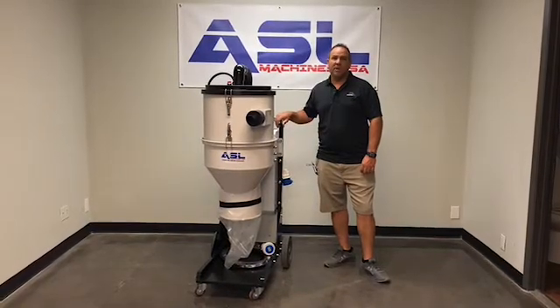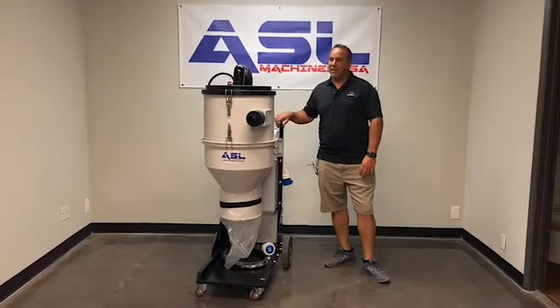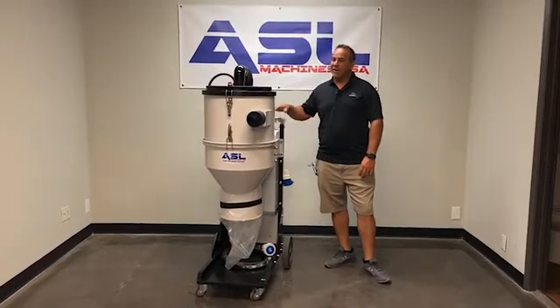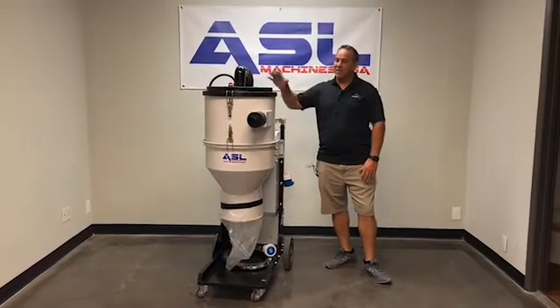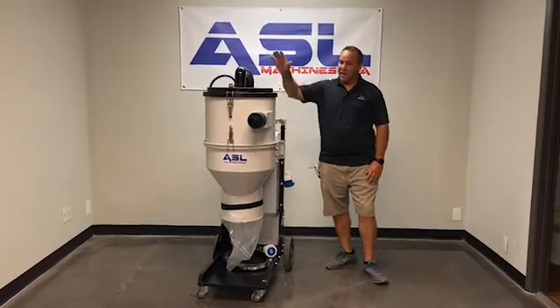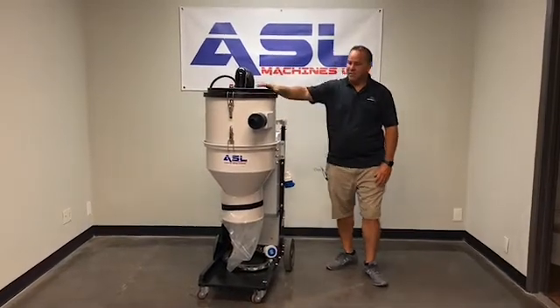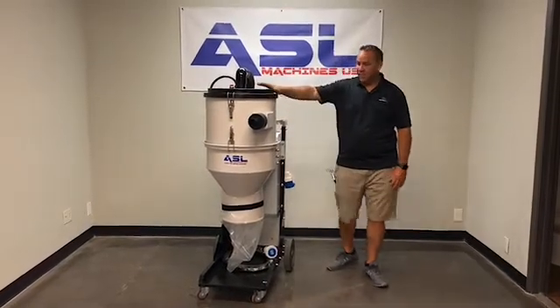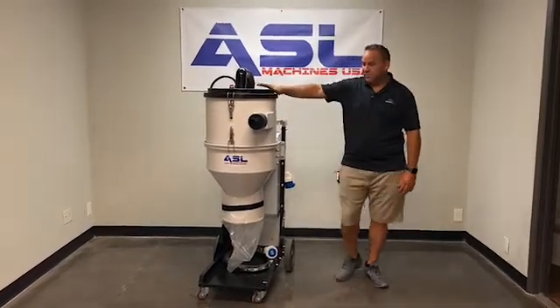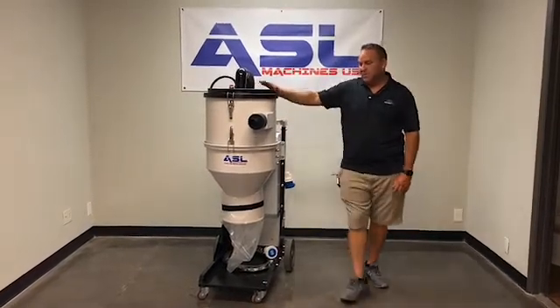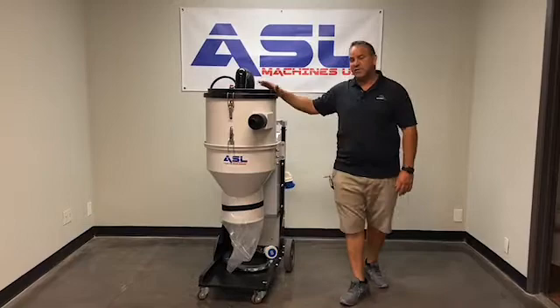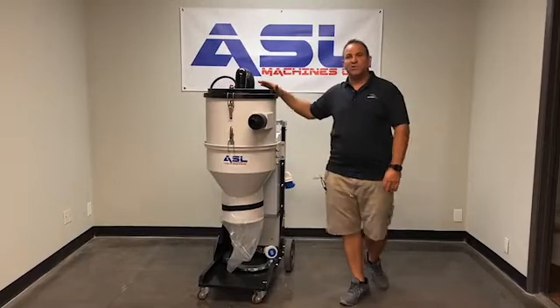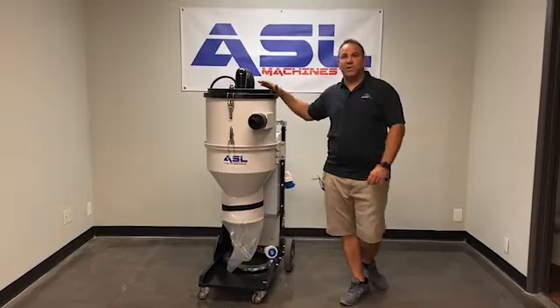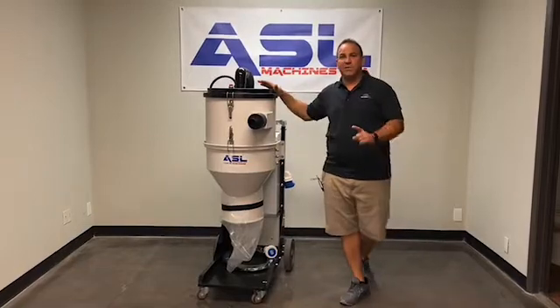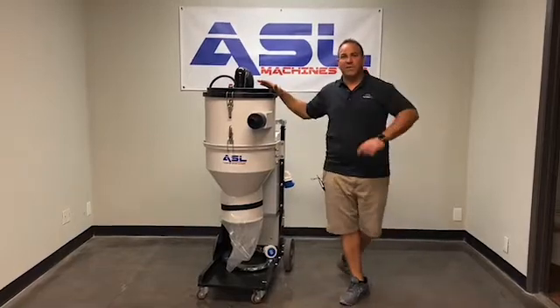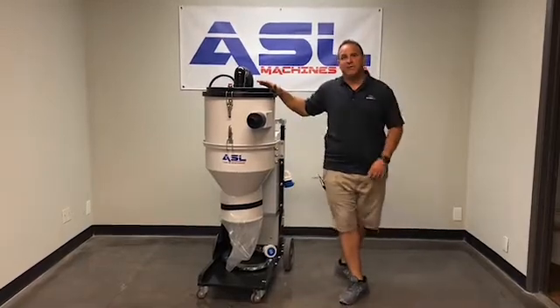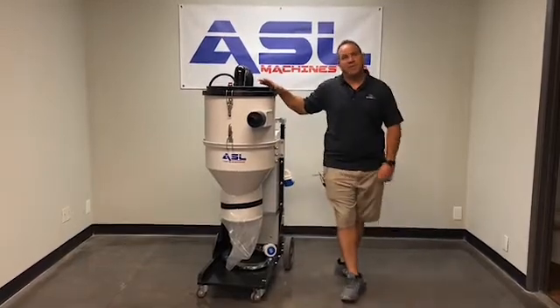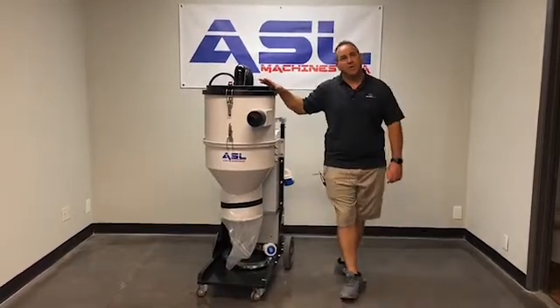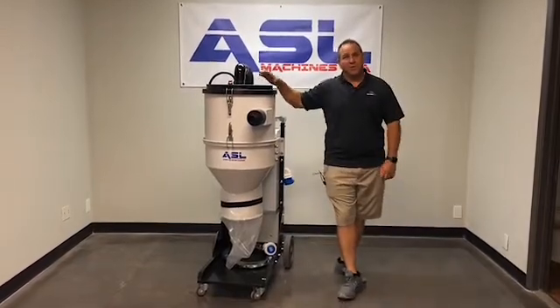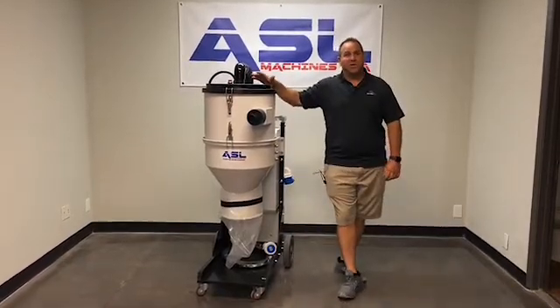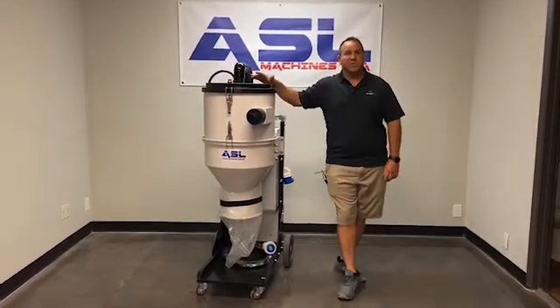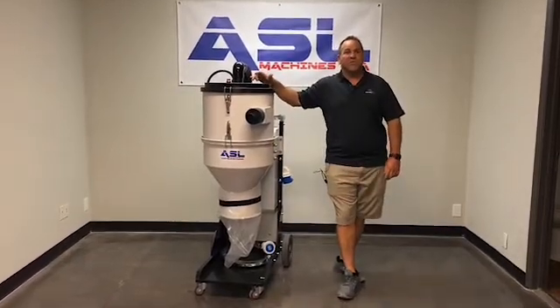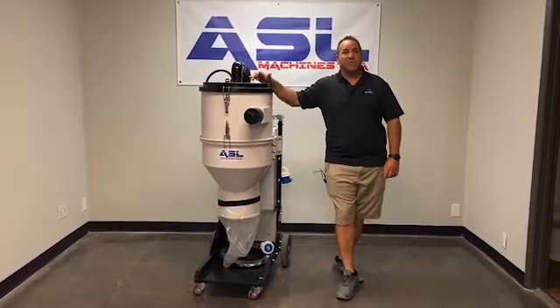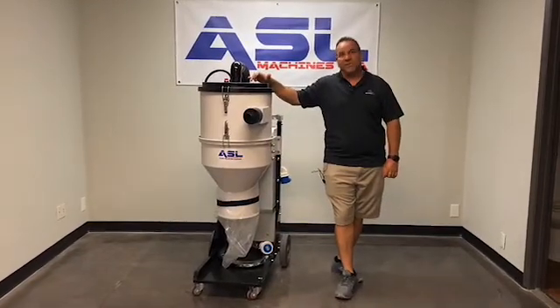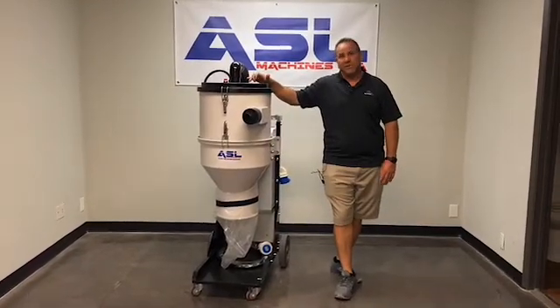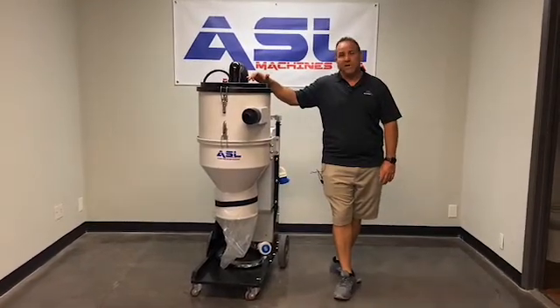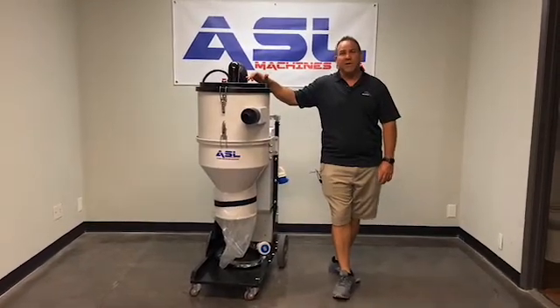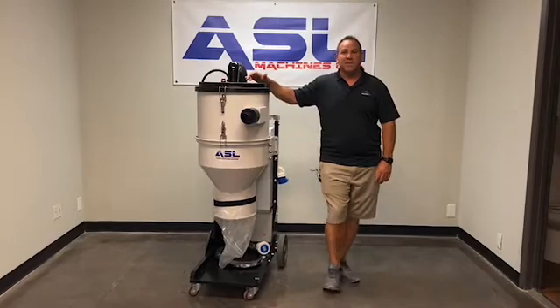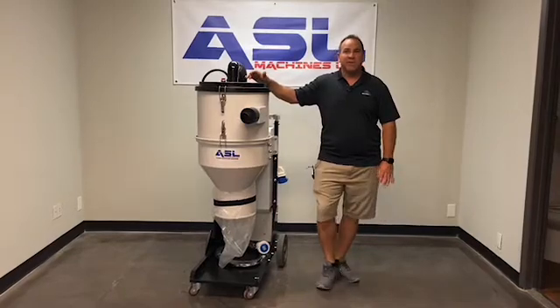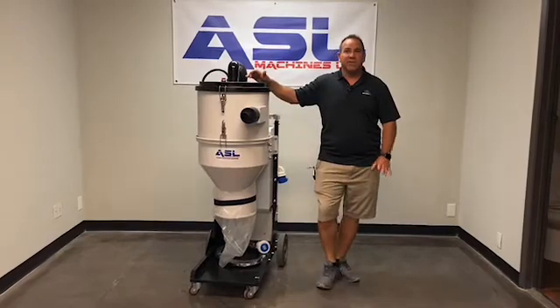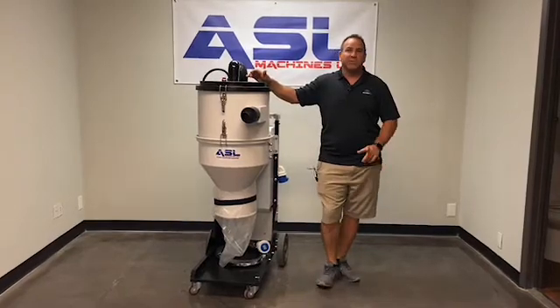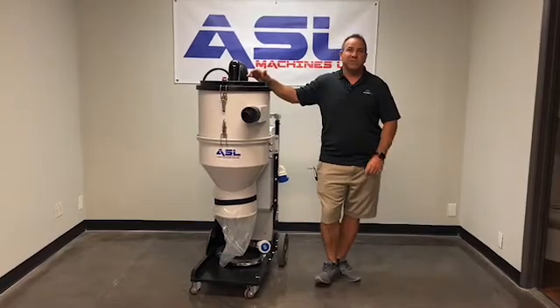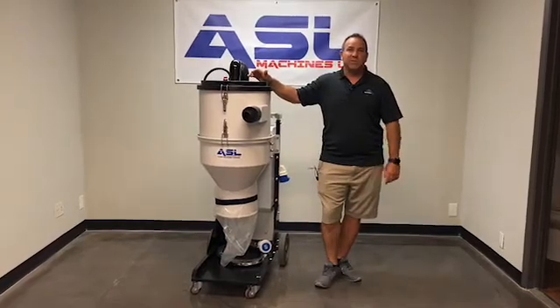This vacuum has great features. It's a 220 single phase vacuum. You can also convert it to three phase if you like, but standard comes with single phase.